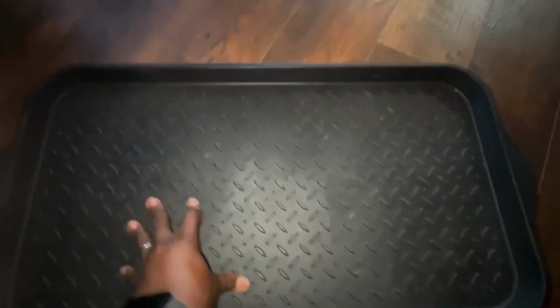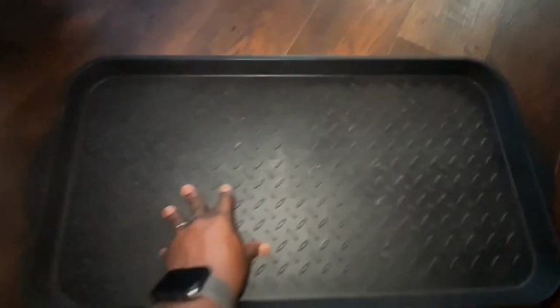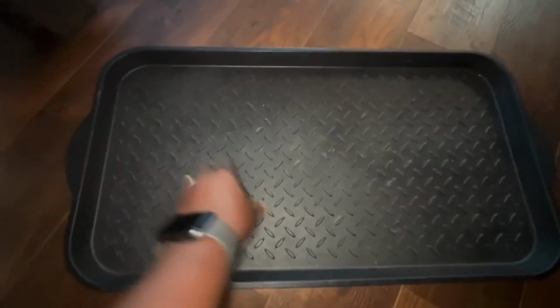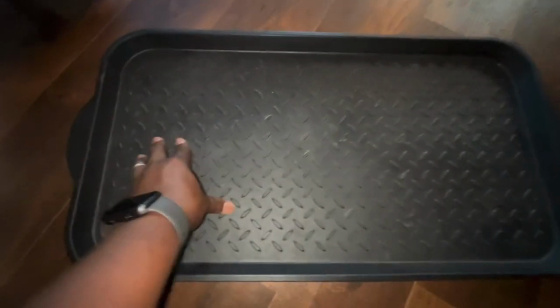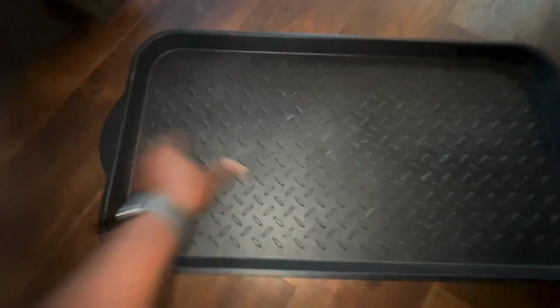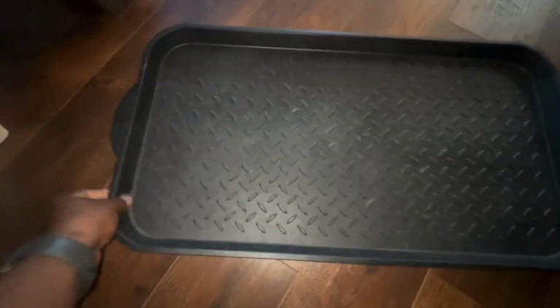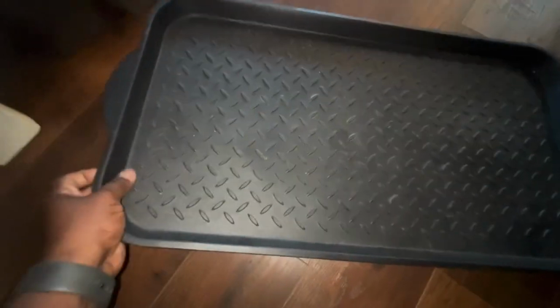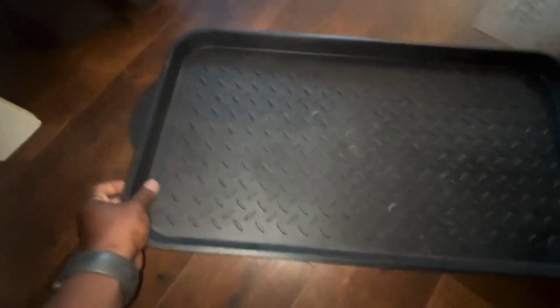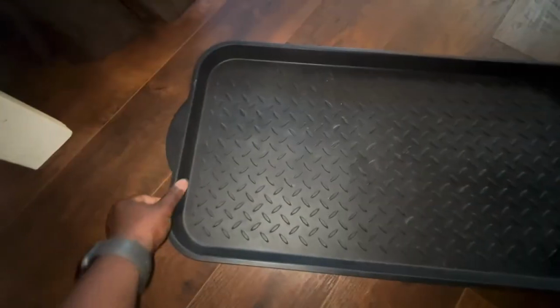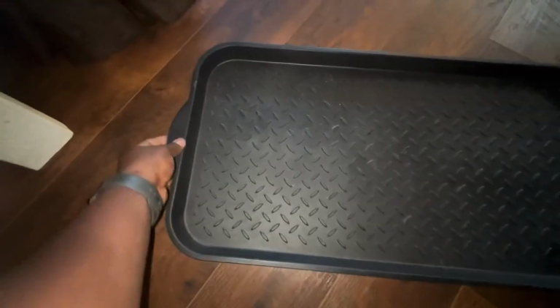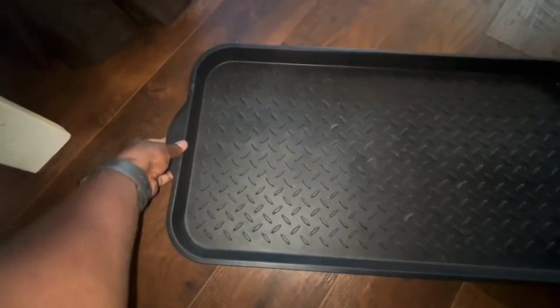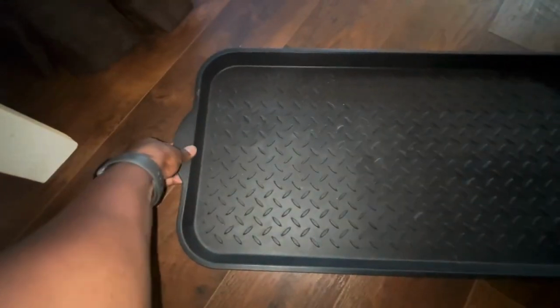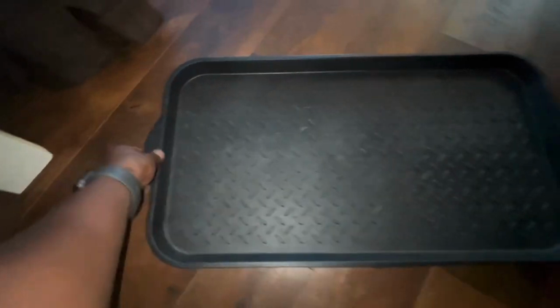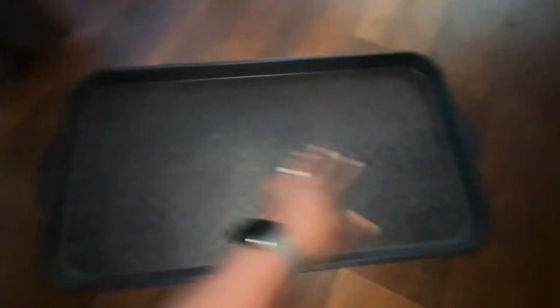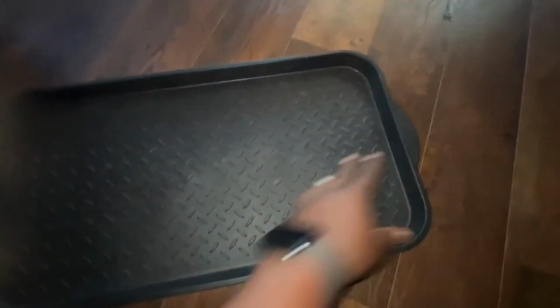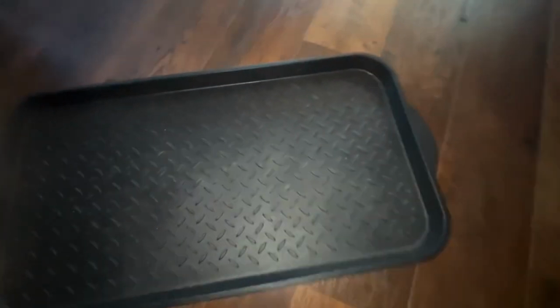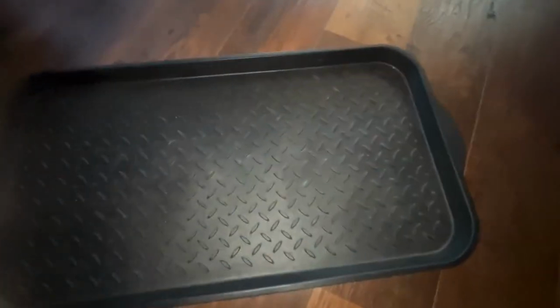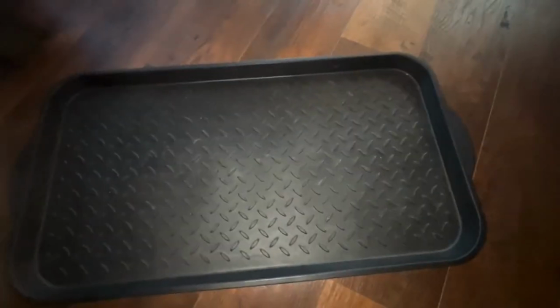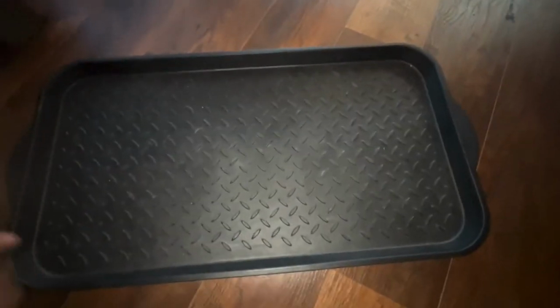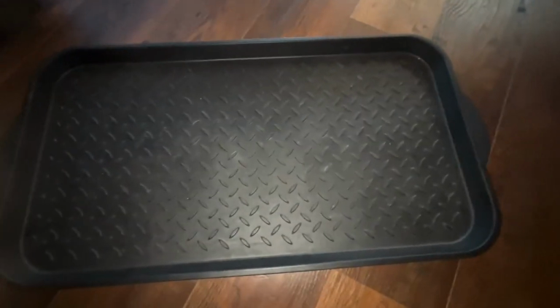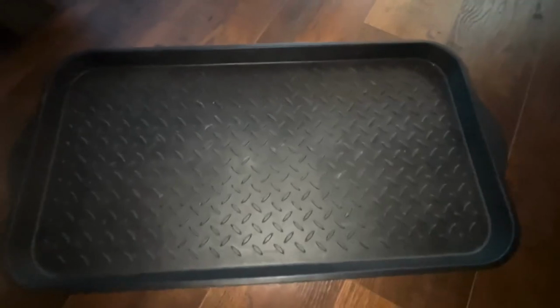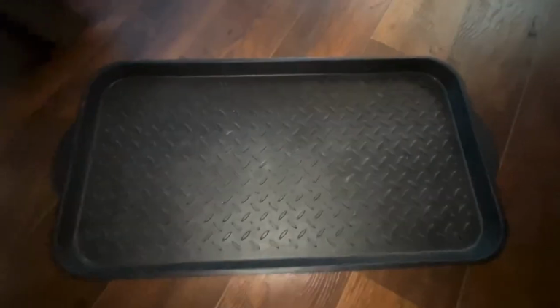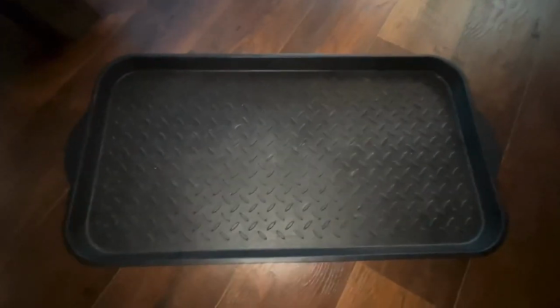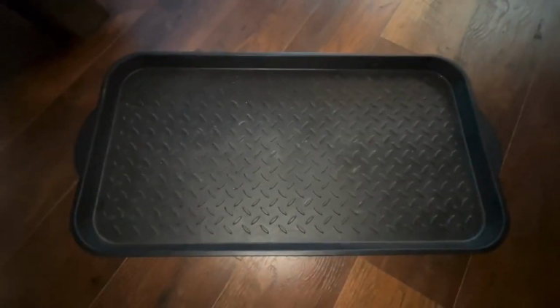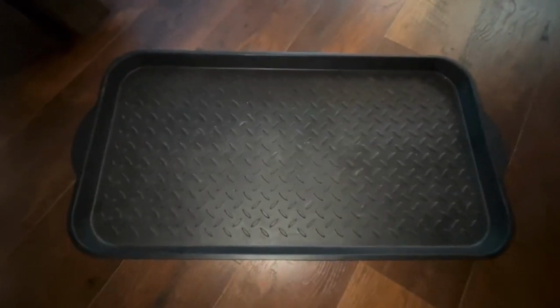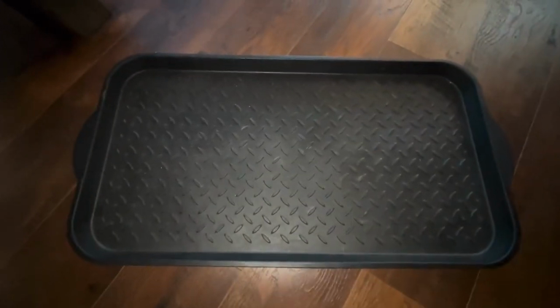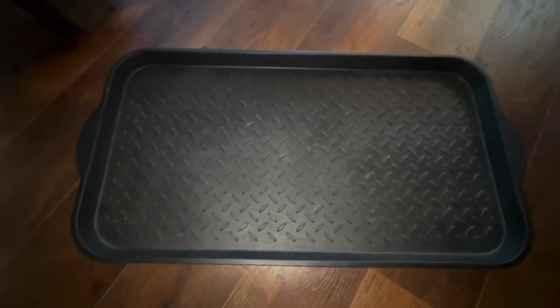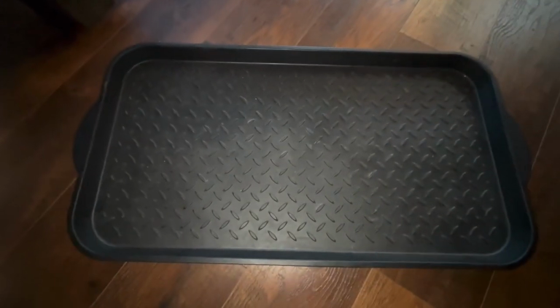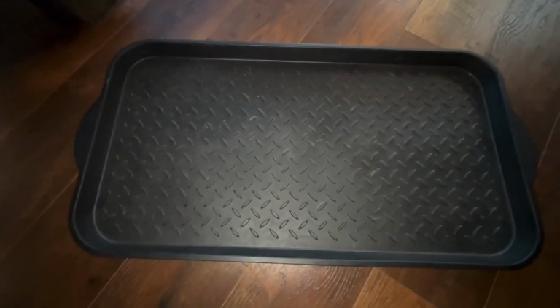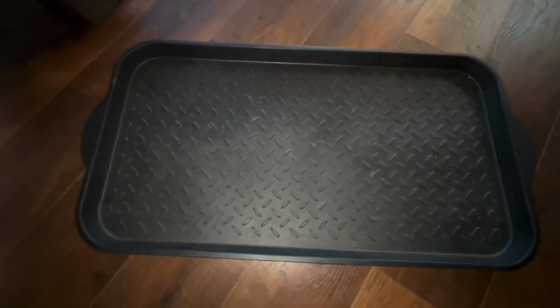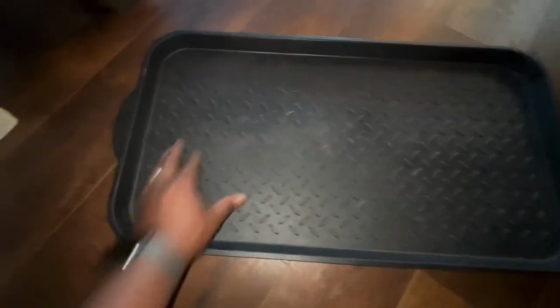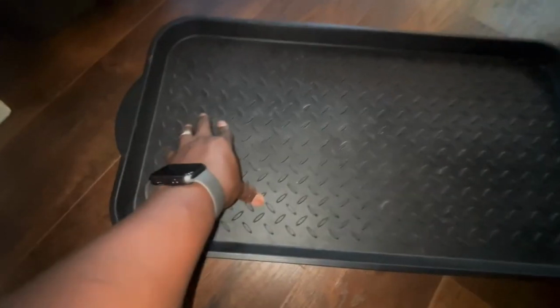It's really nicely done and very light. I love the fact that it has those two handles to the side so you can actually carry it with two hands to go and shake it outside if need be.